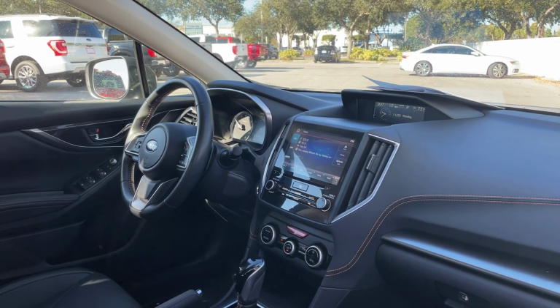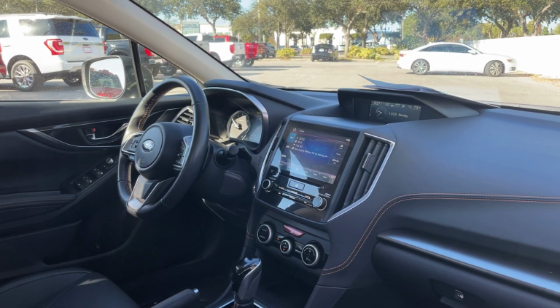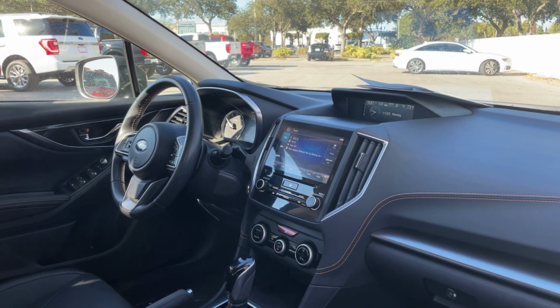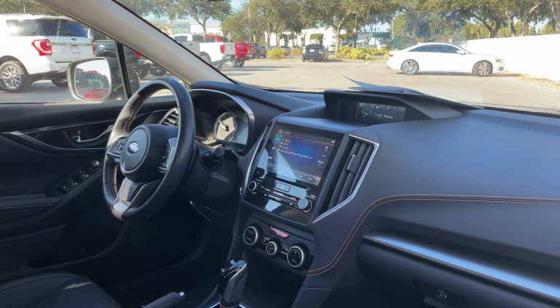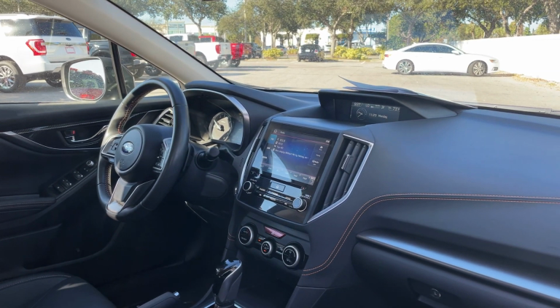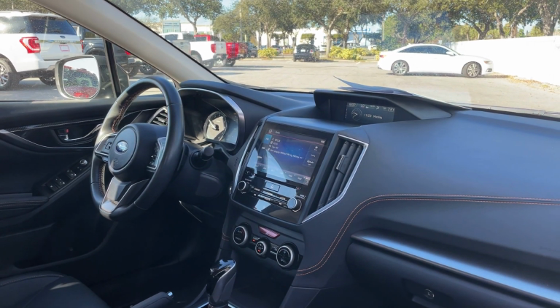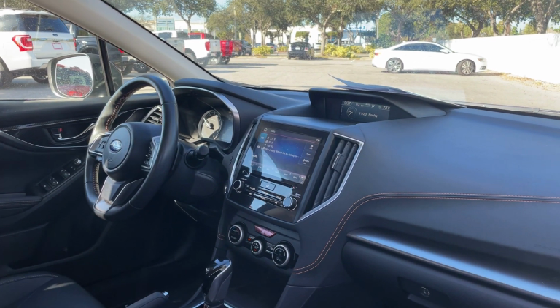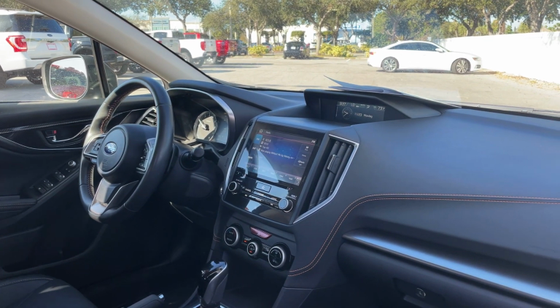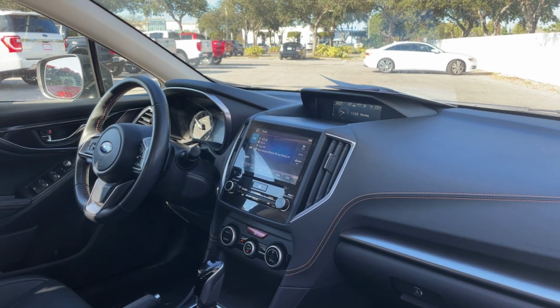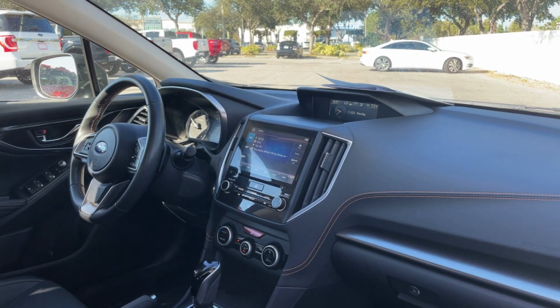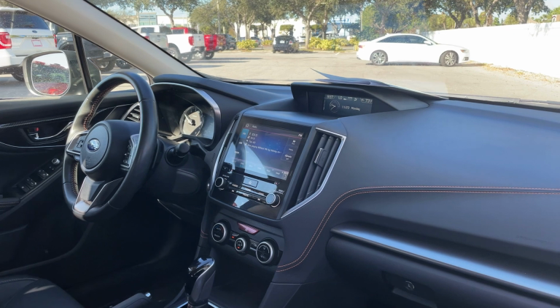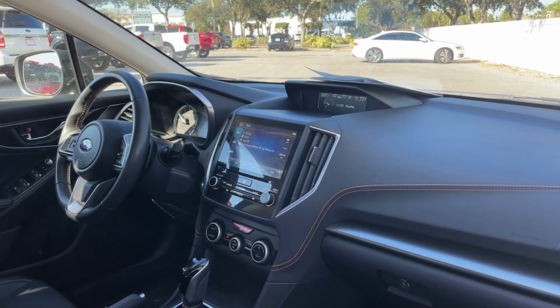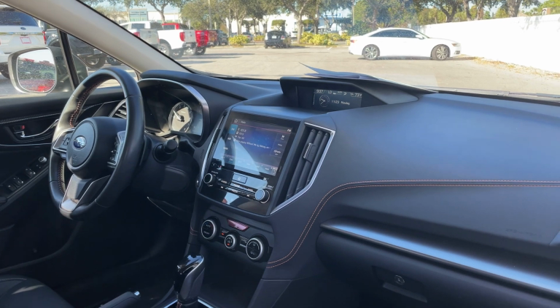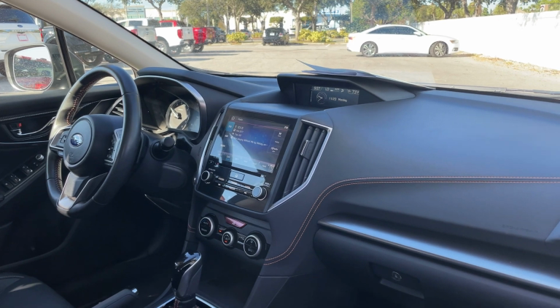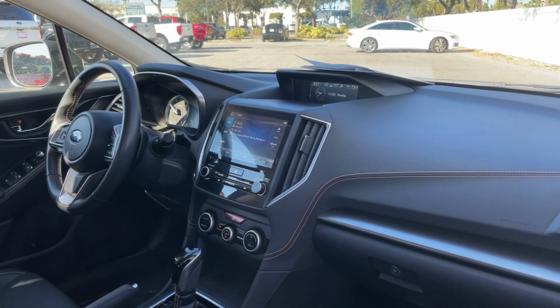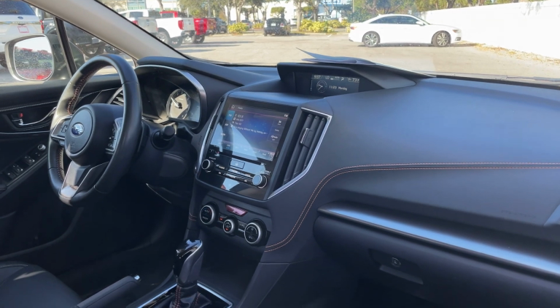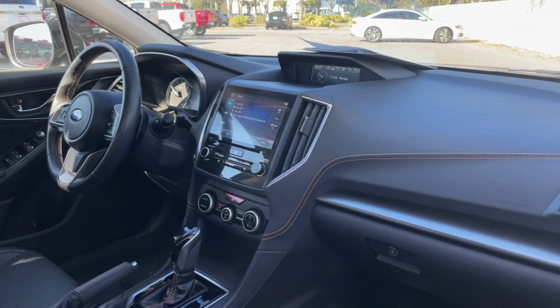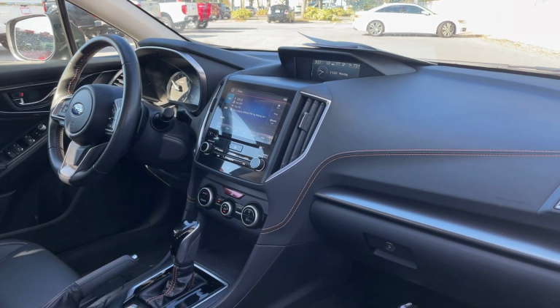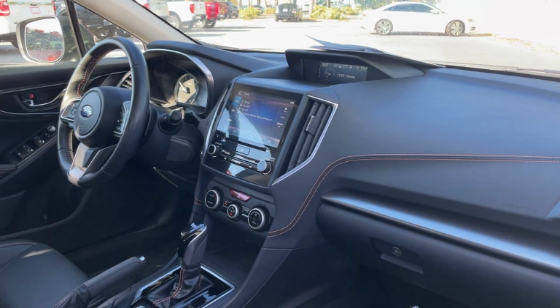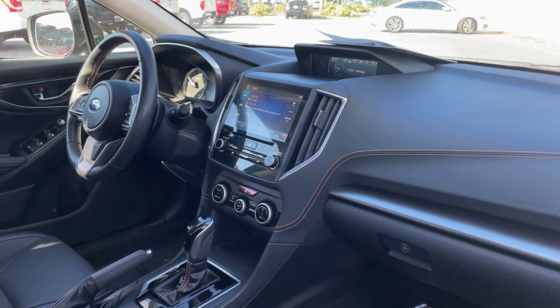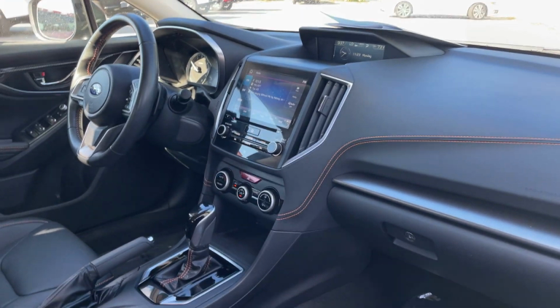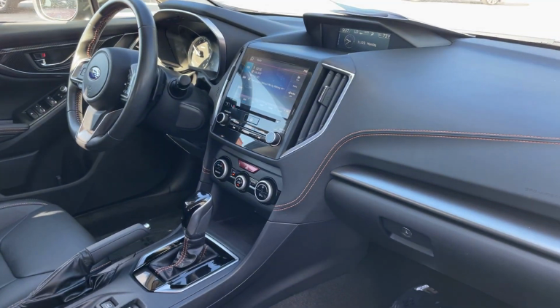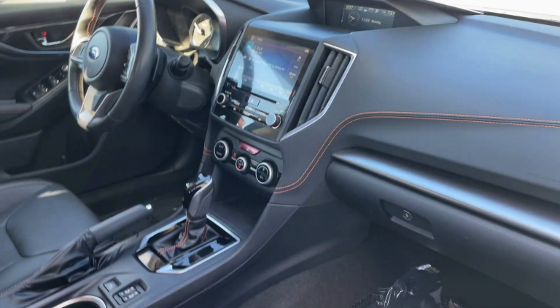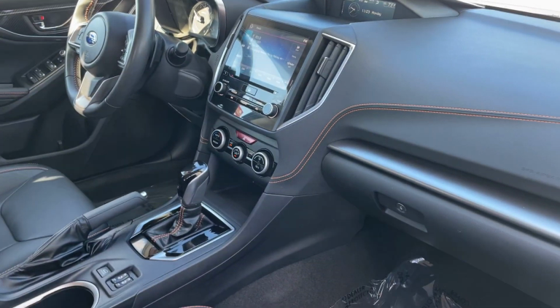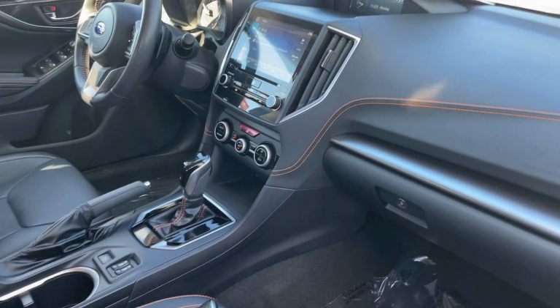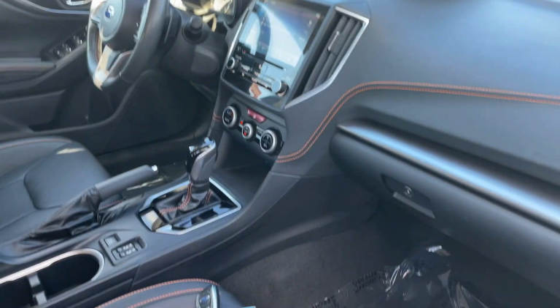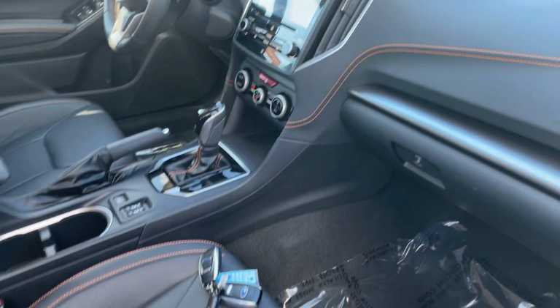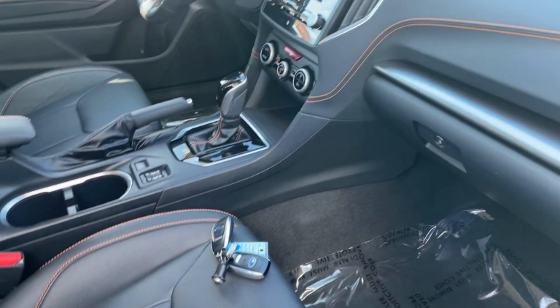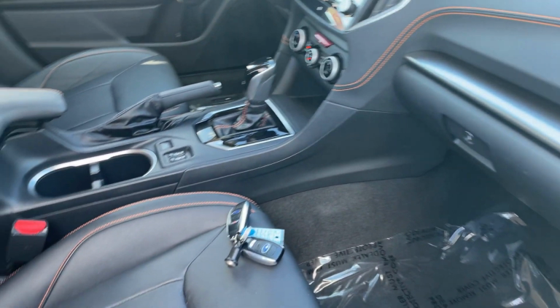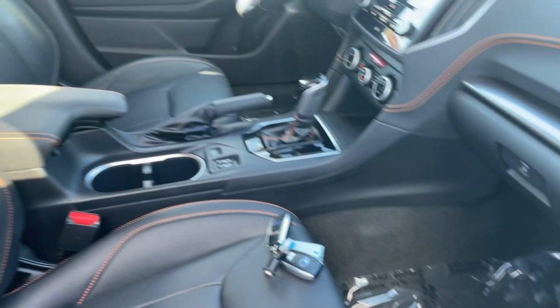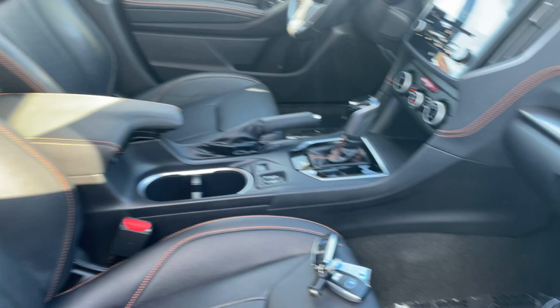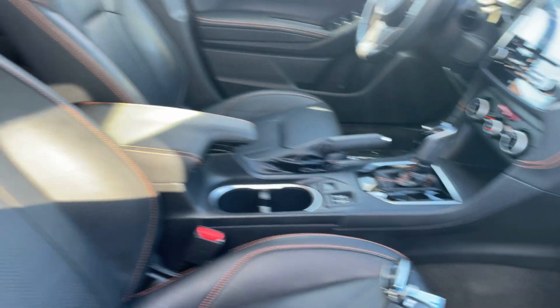It also has Bluetooth for your cell phone, paddle shifters, satellite radio, a CD player, automatic transmission, heated seats, and push button start.